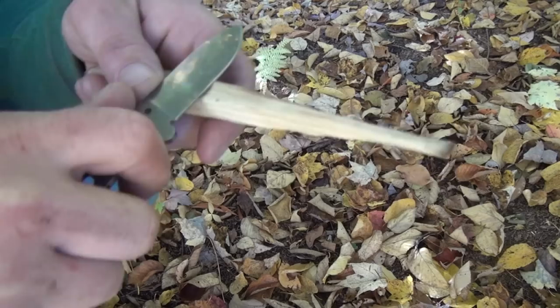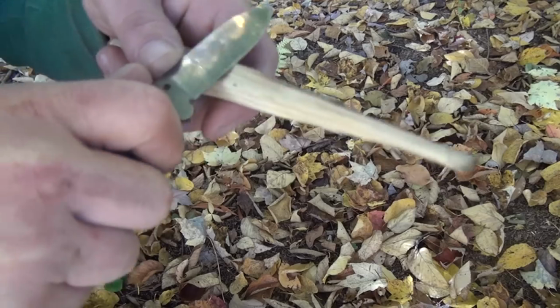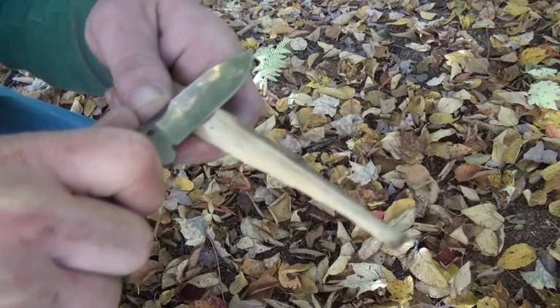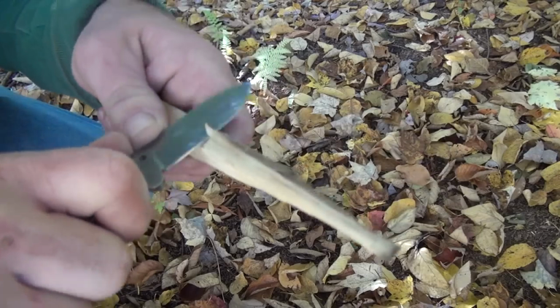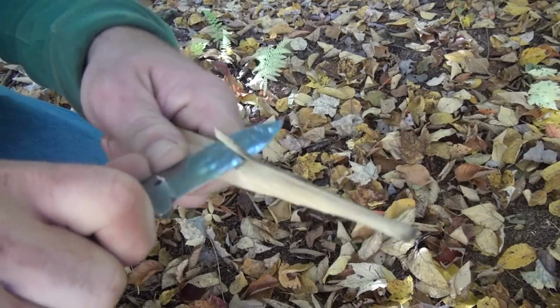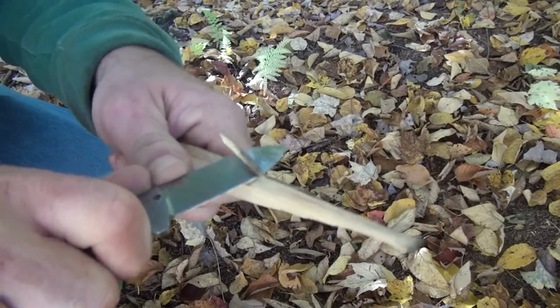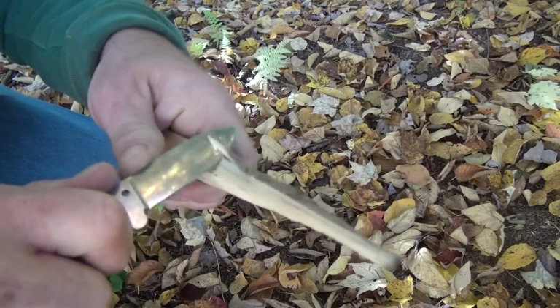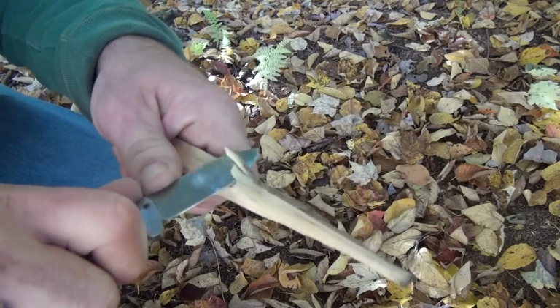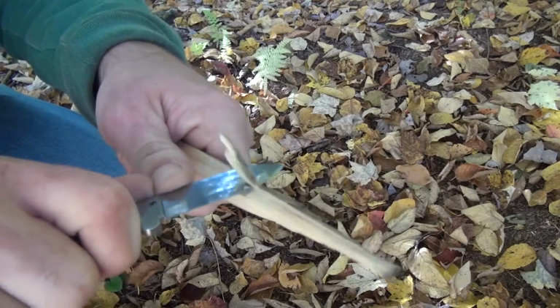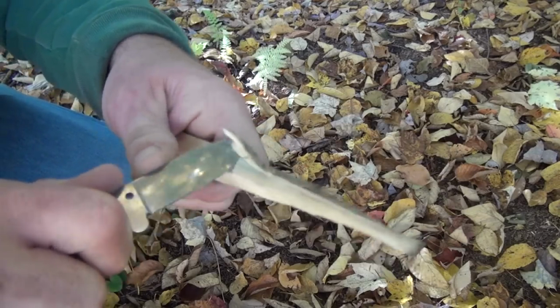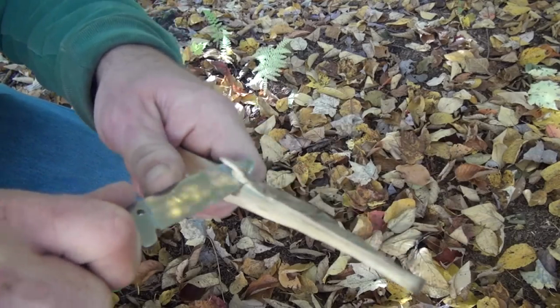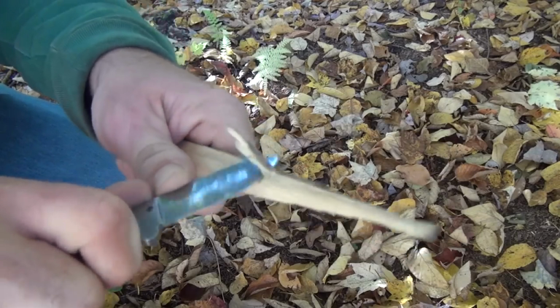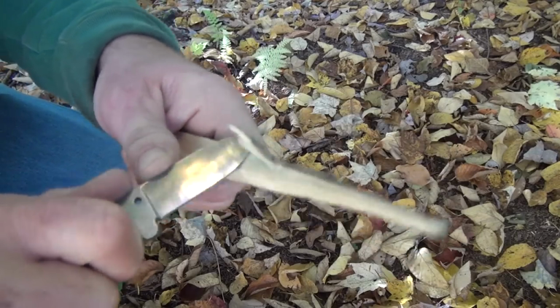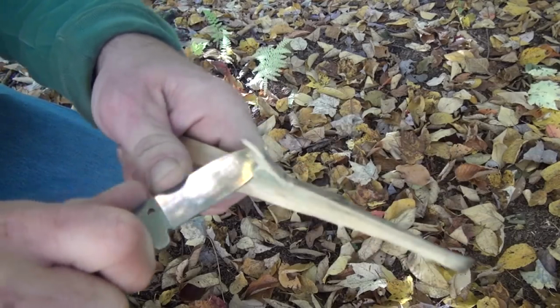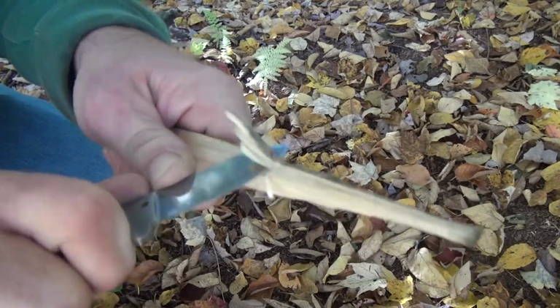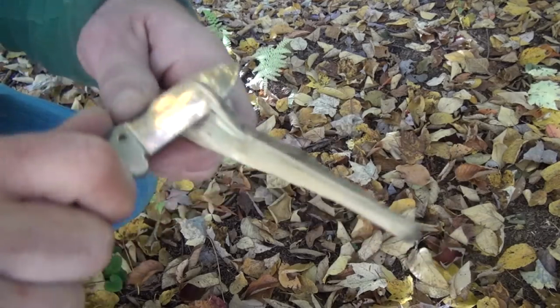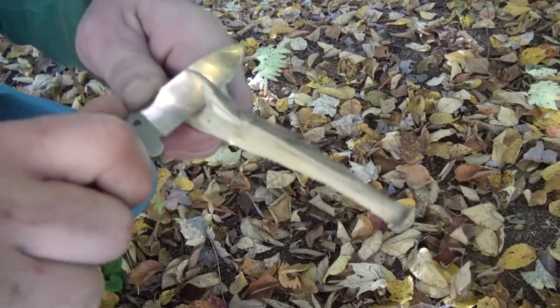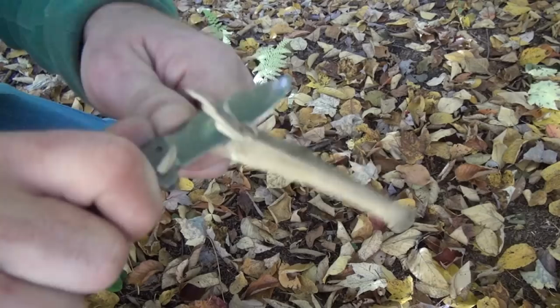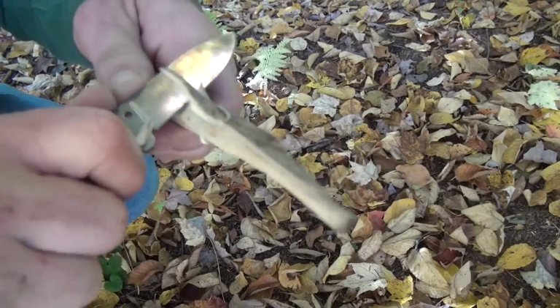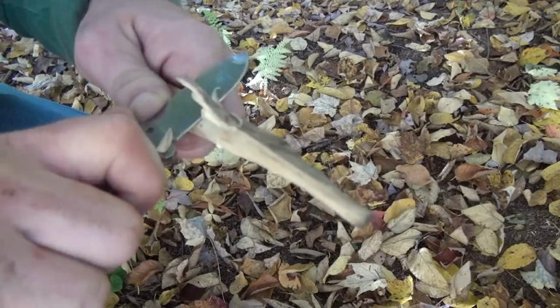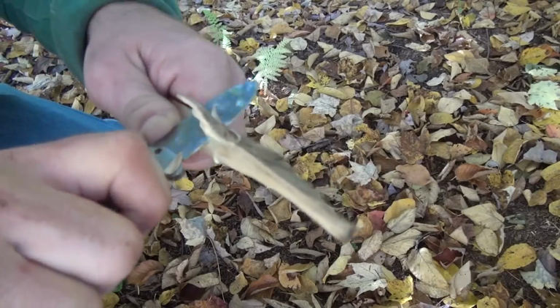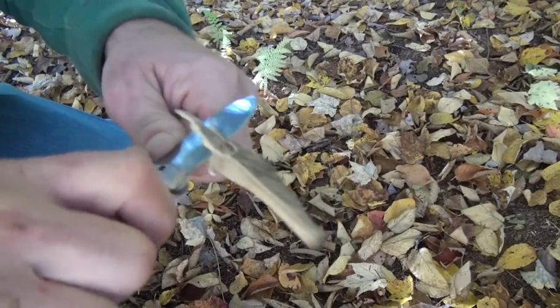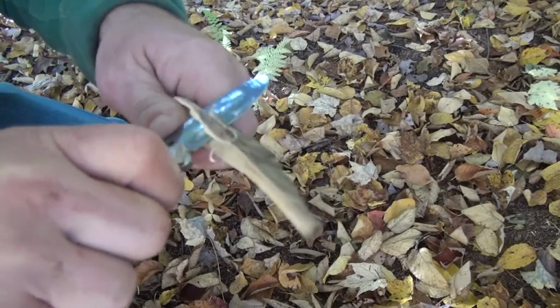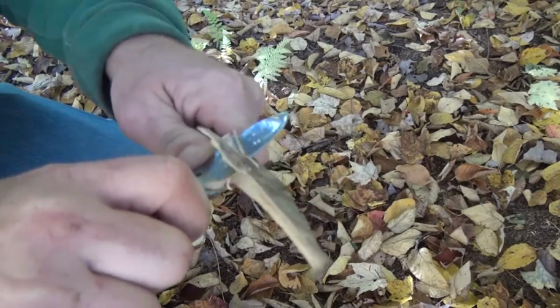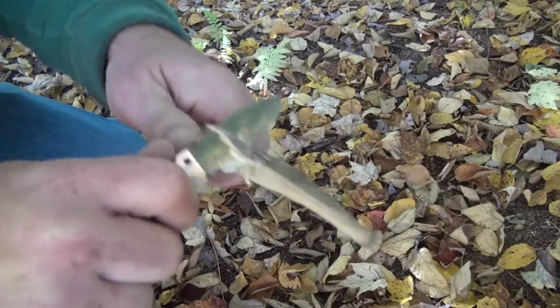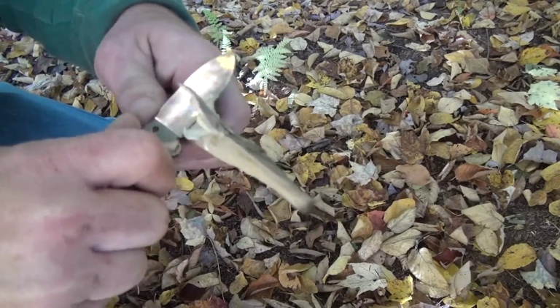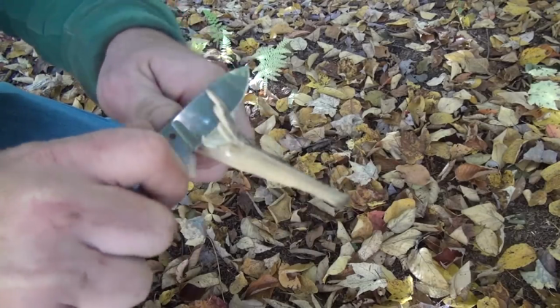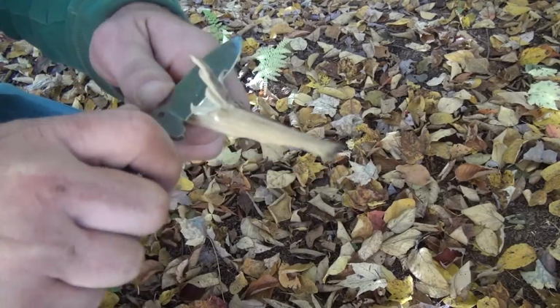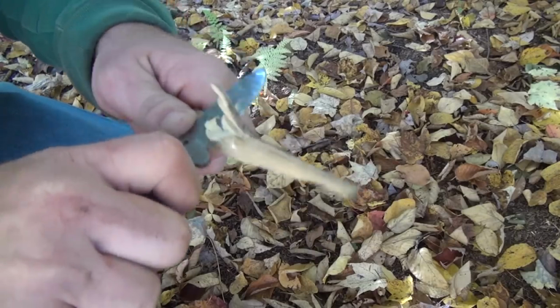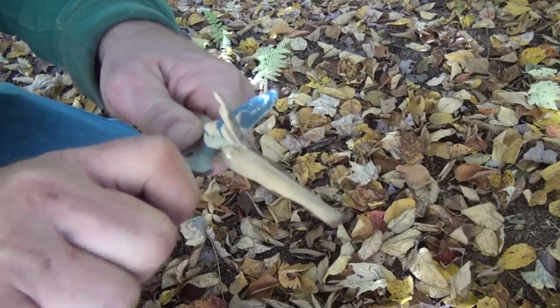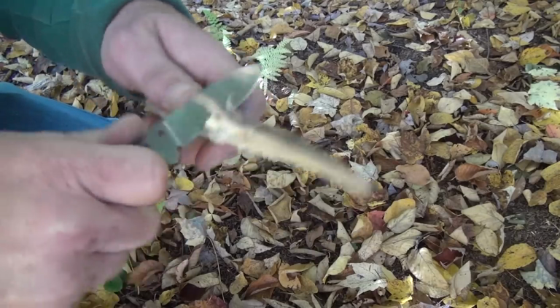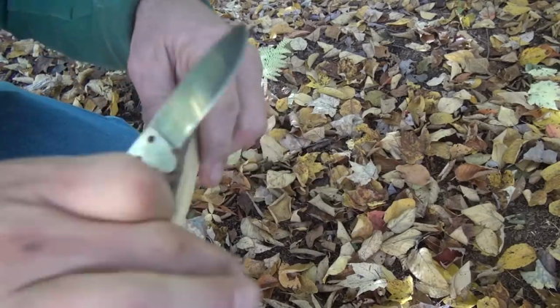Let's give her a whirl. So it's pretty sharp — yeah, oh yeah. That's kind of unfair because it's not the factory edge. I do remember what the factory edge was like; it wasn't that great.